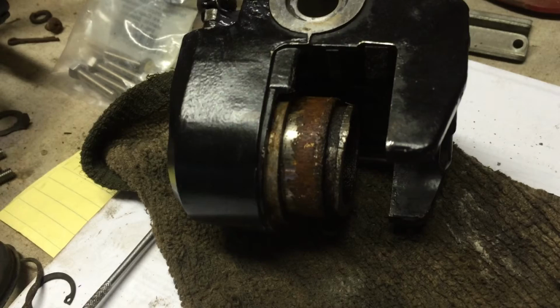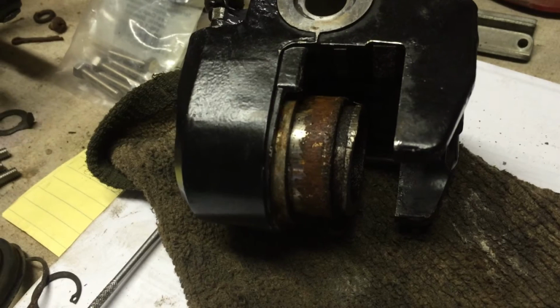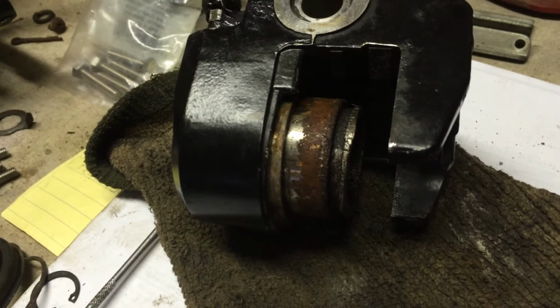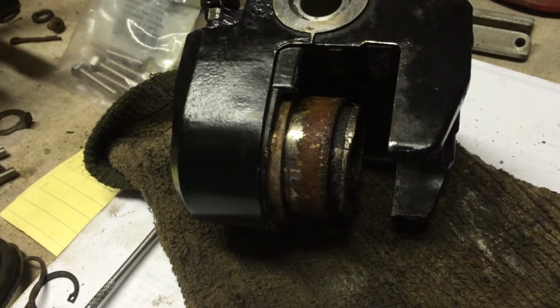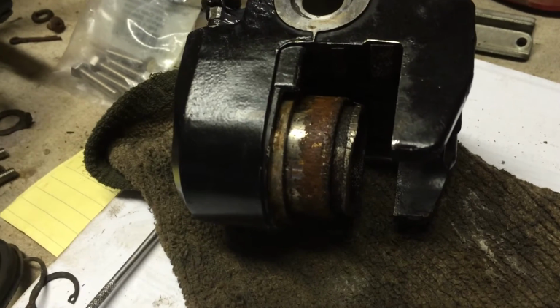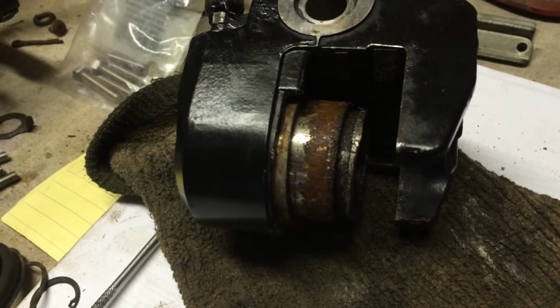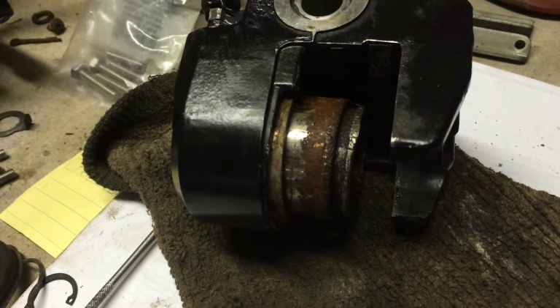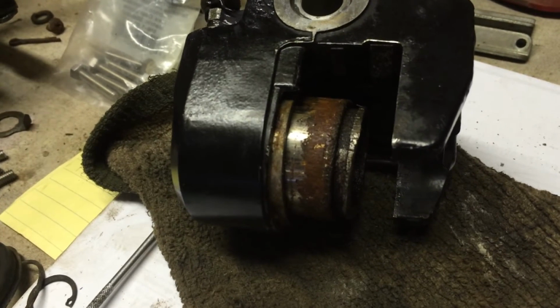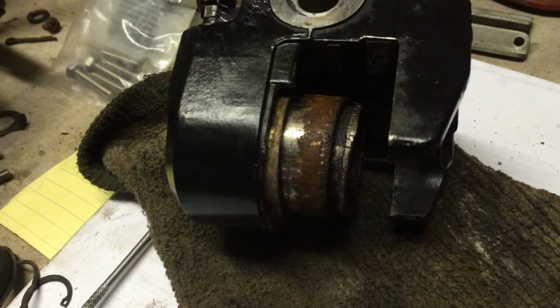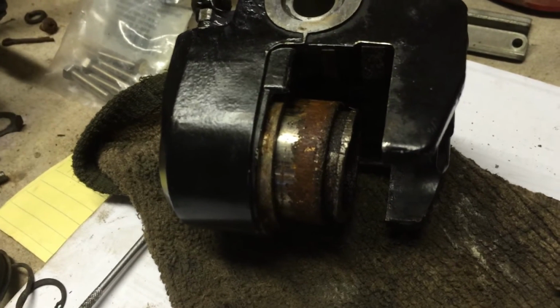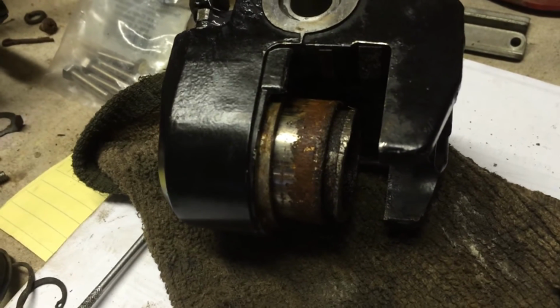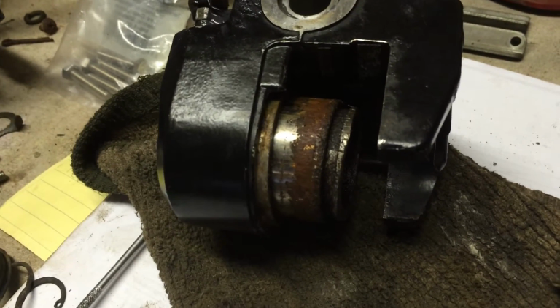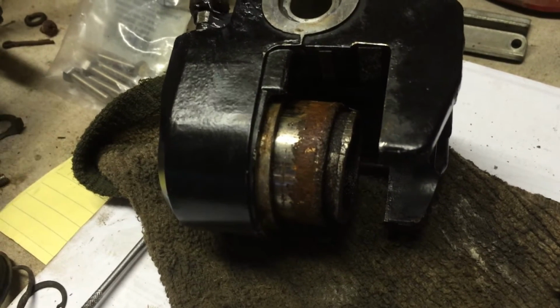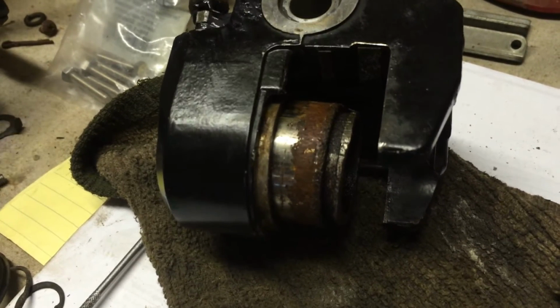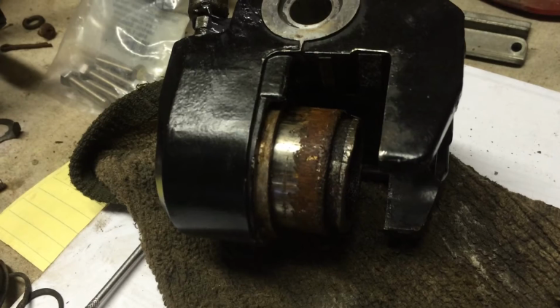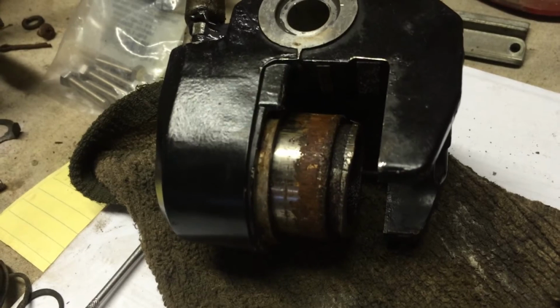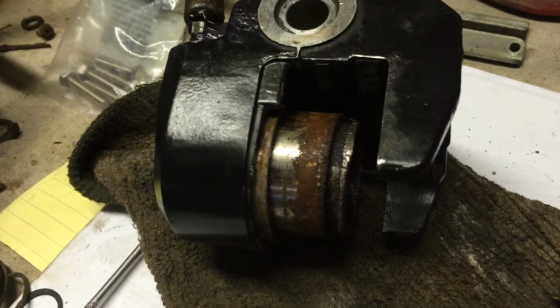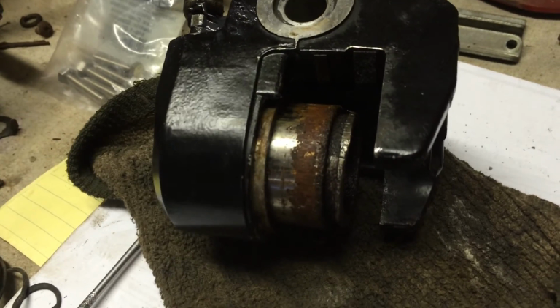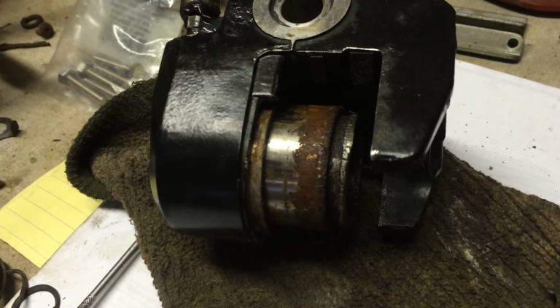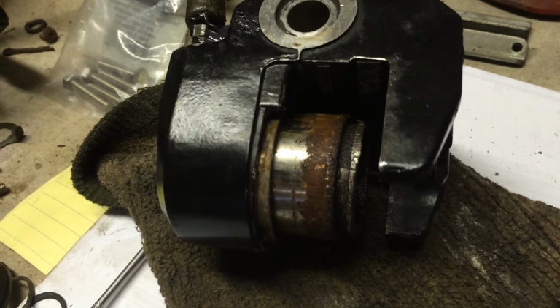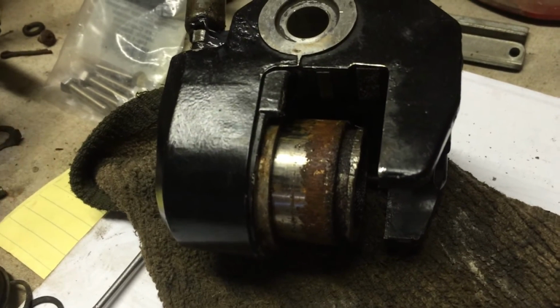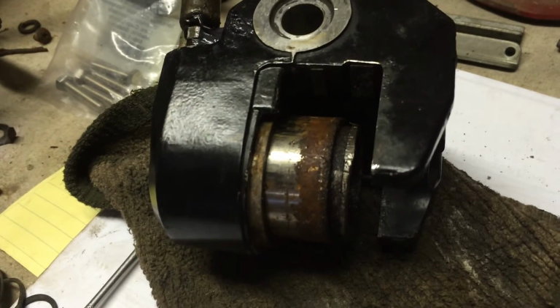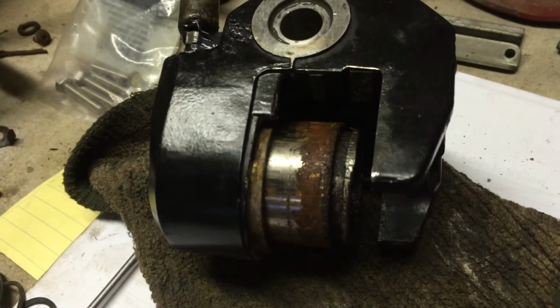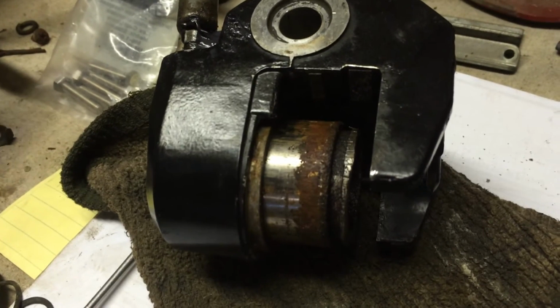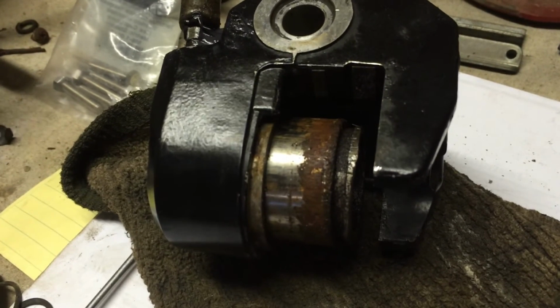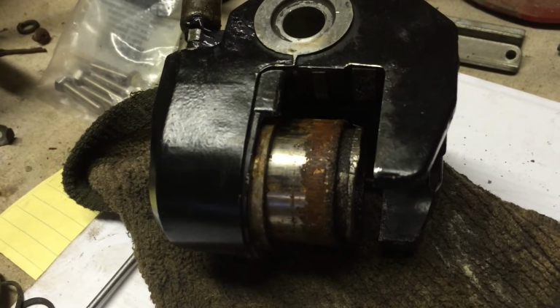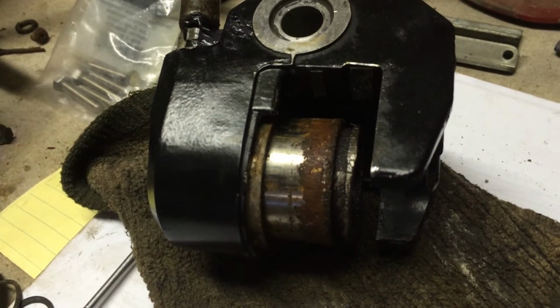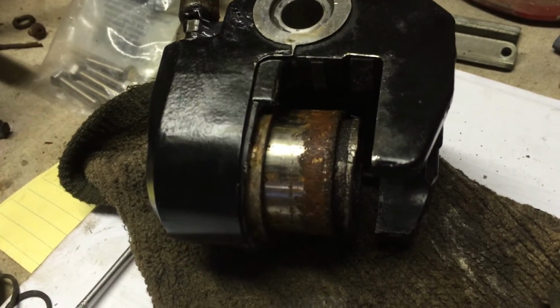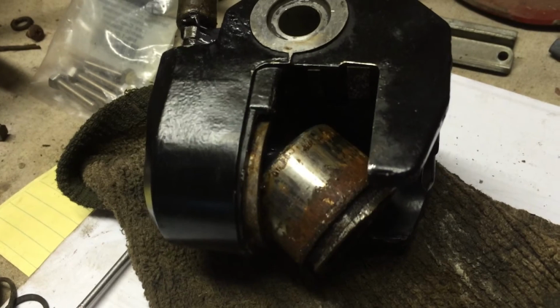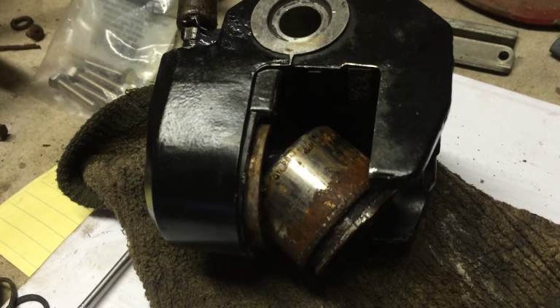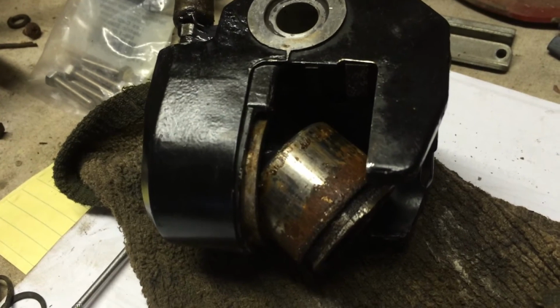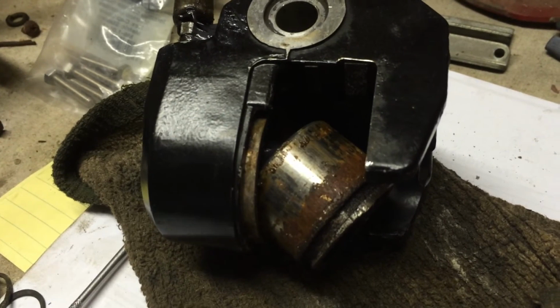Then you can see it starts to pop out. You can see all the rust on there. We're almost home free — and there you are.